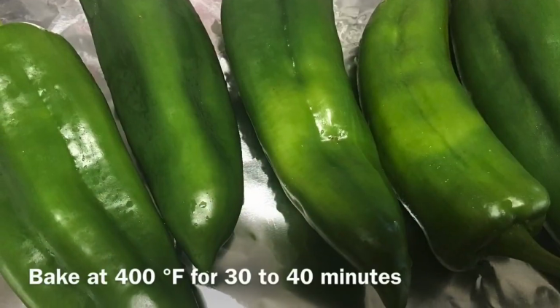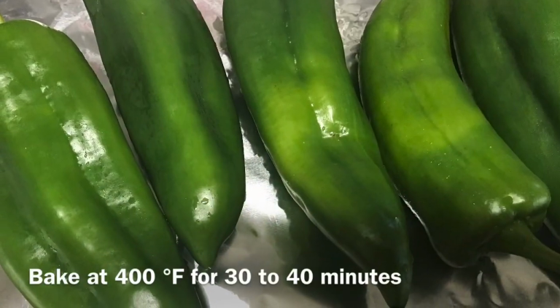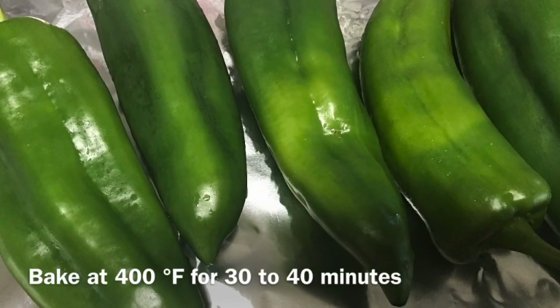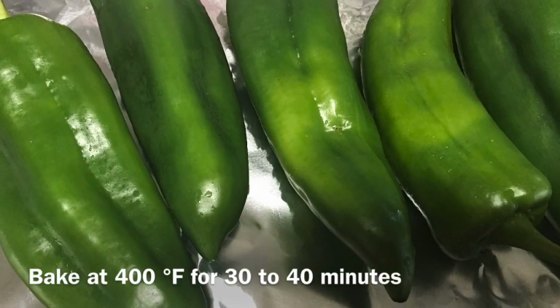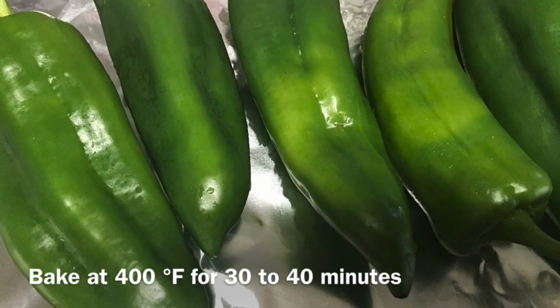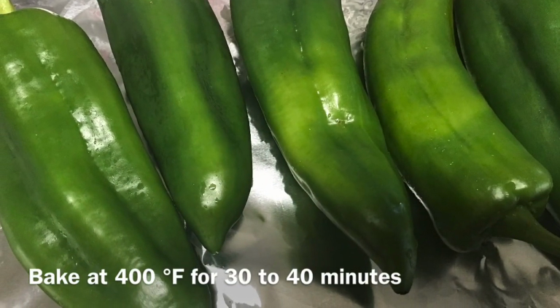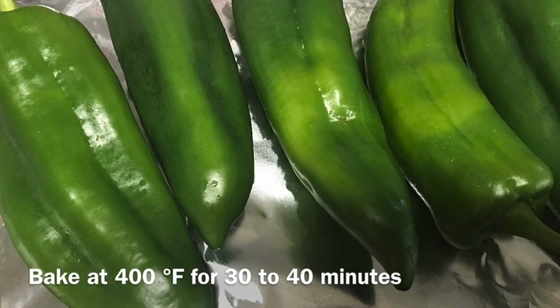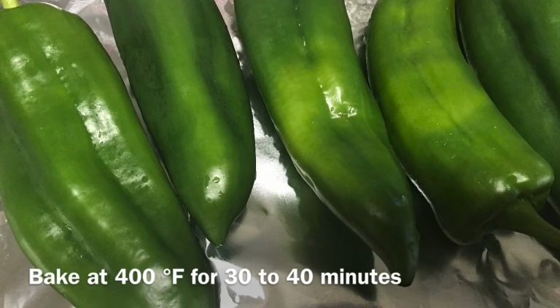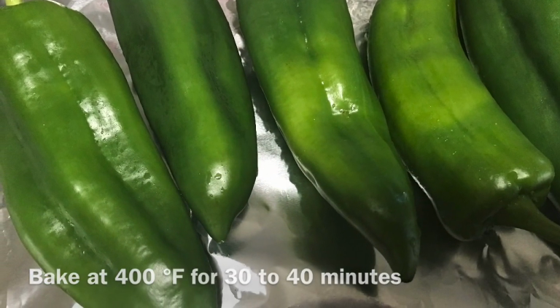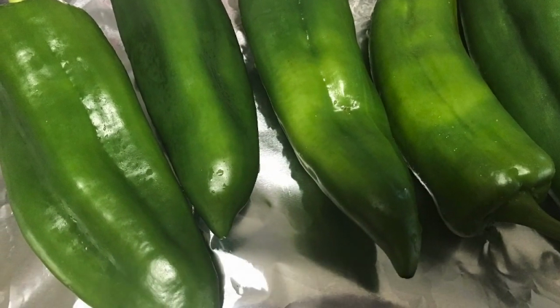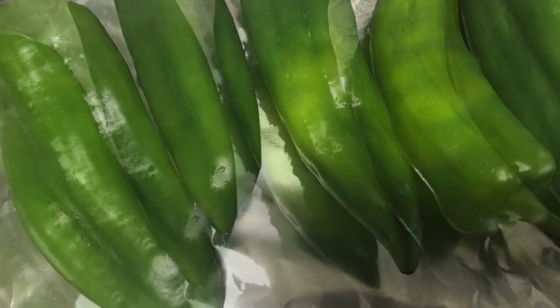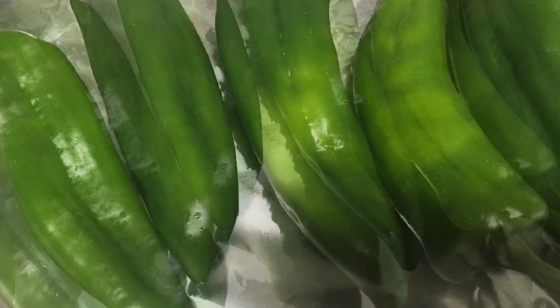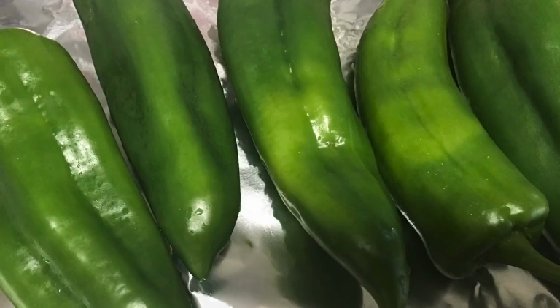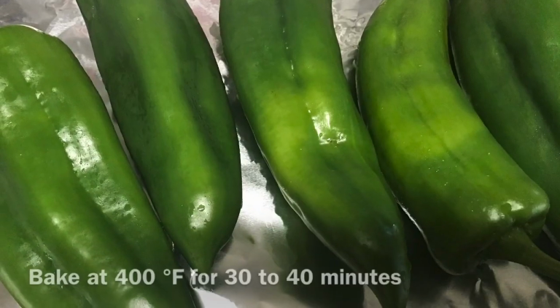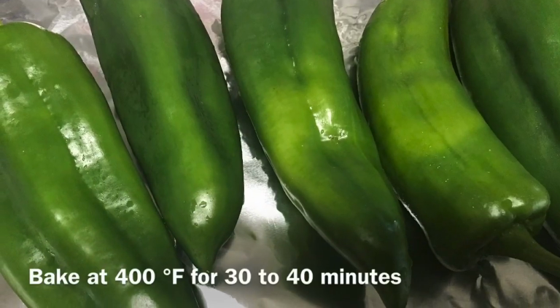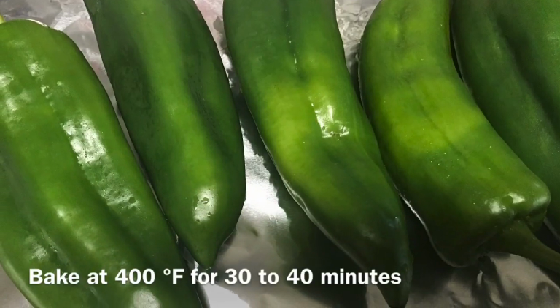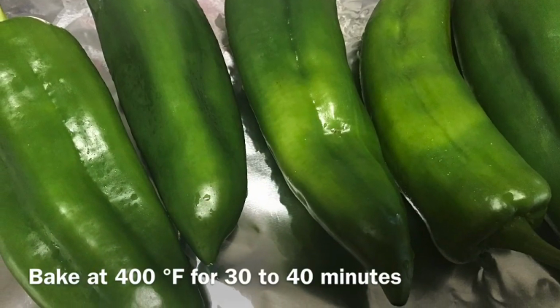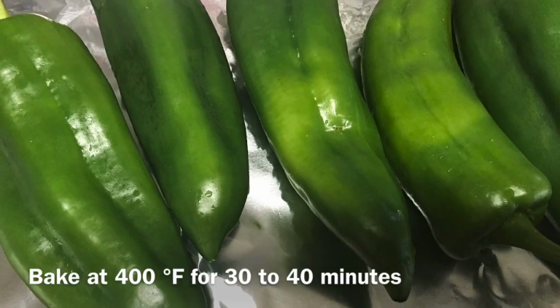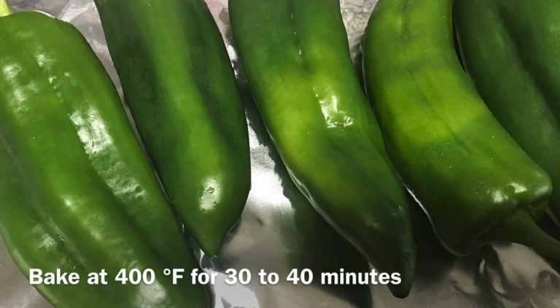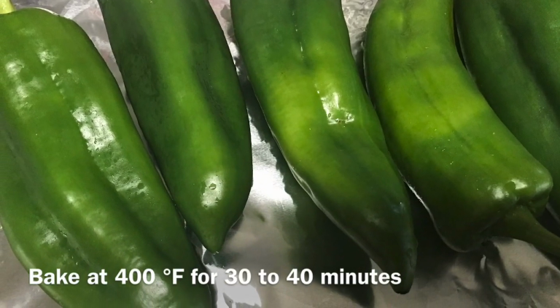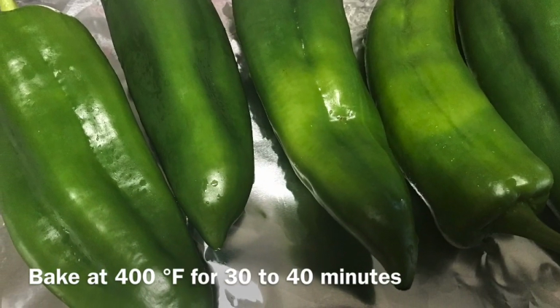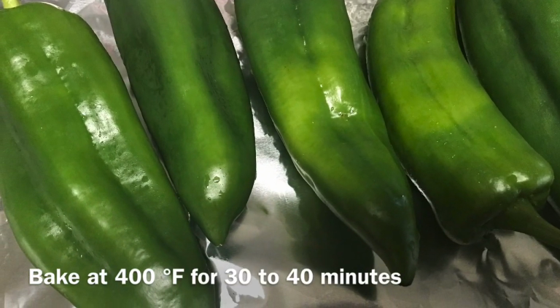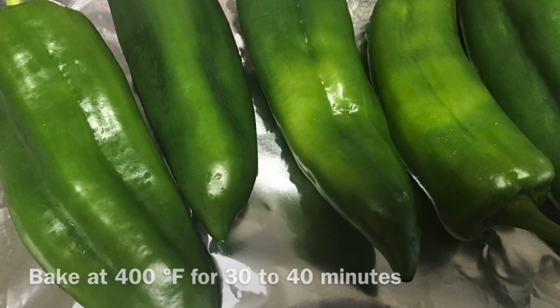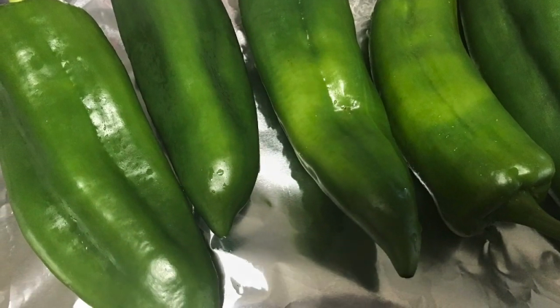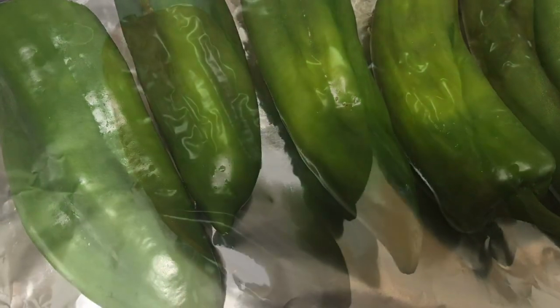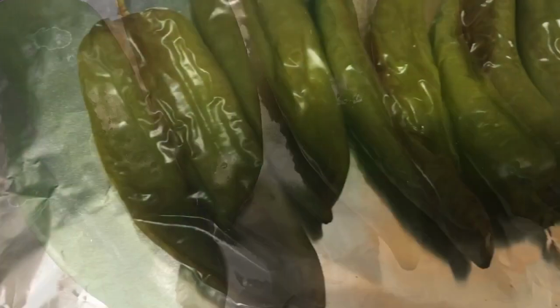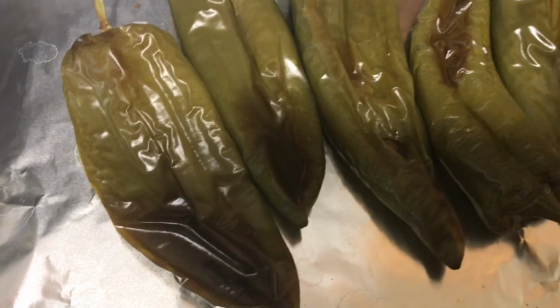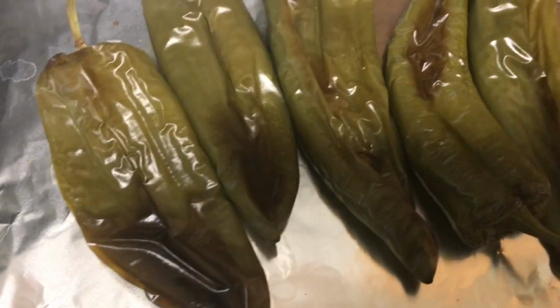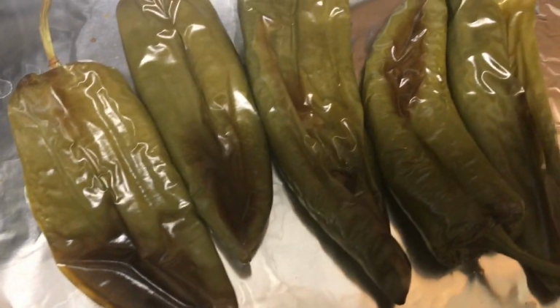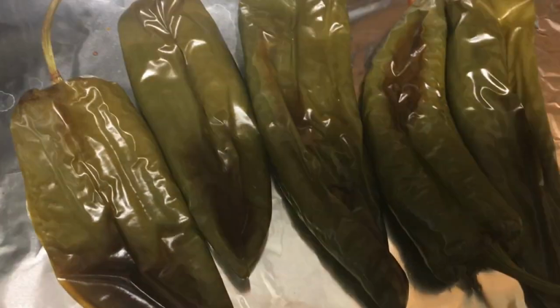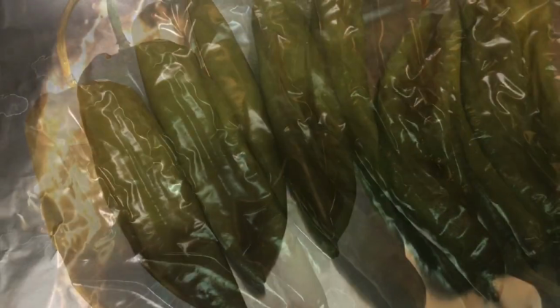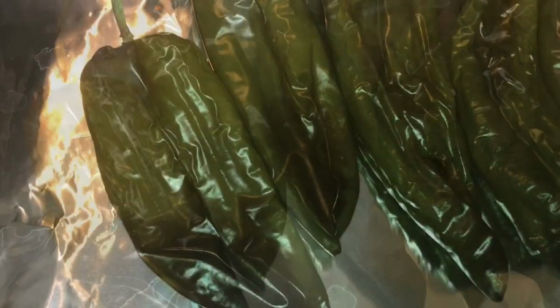First, place the peppers in a baking sheet, spray with vegetable oil, and bake at 400 degrees Fahrenheit for about 30 to 40 minutes.